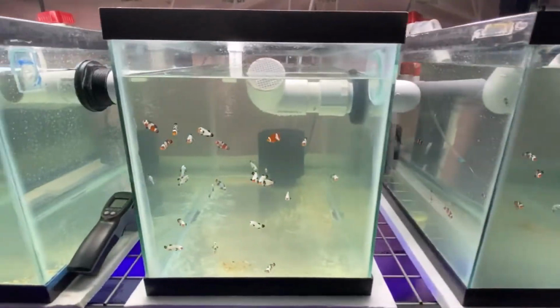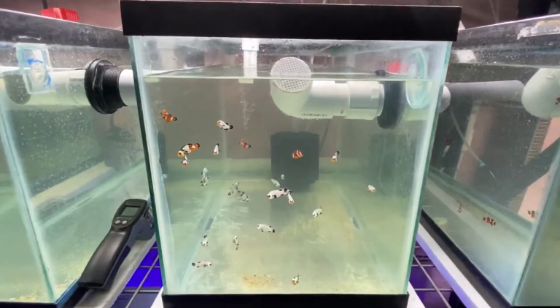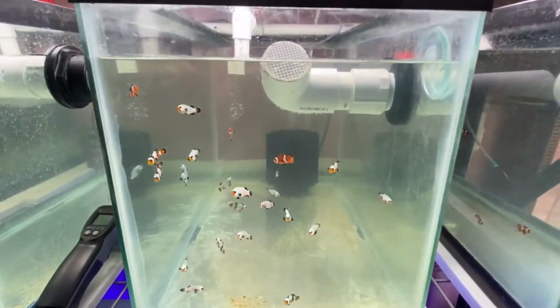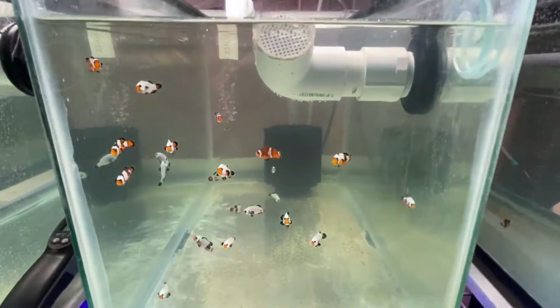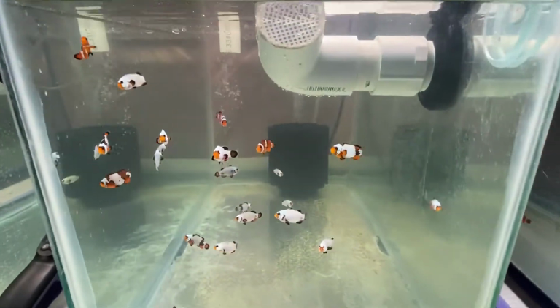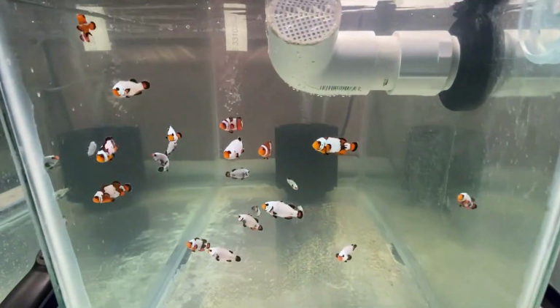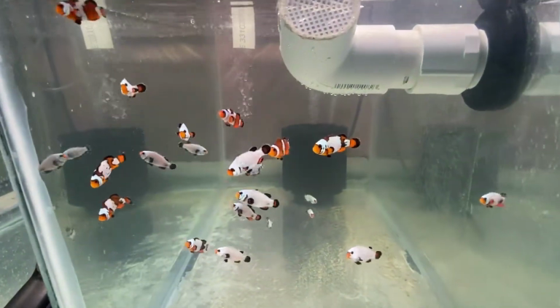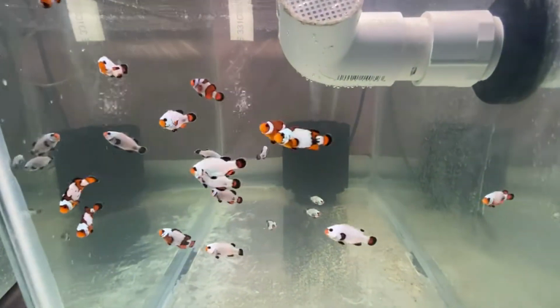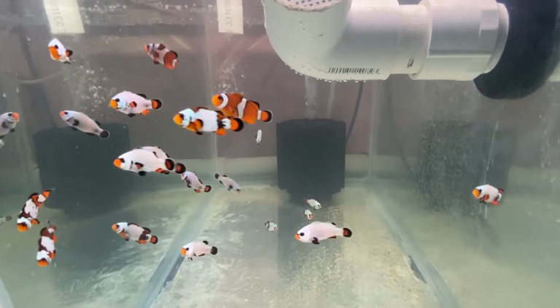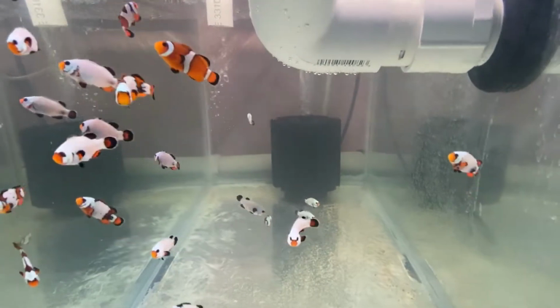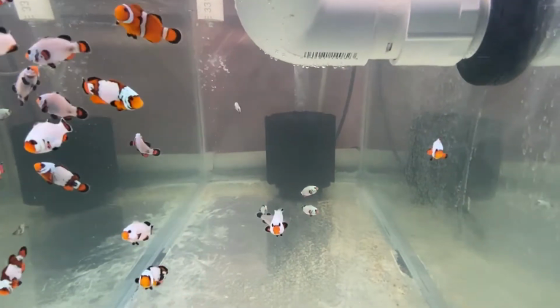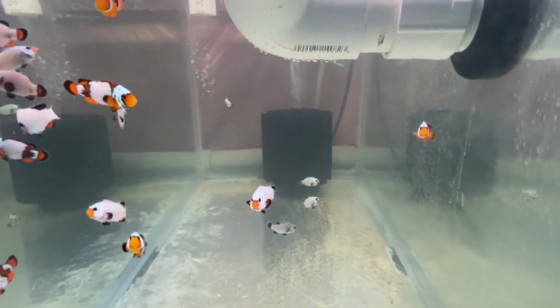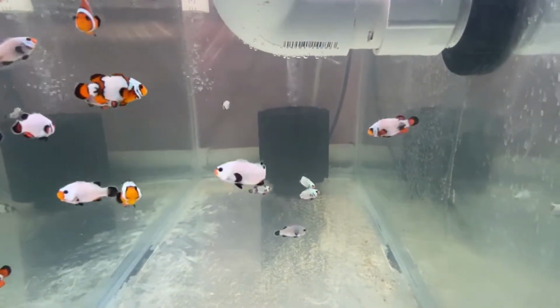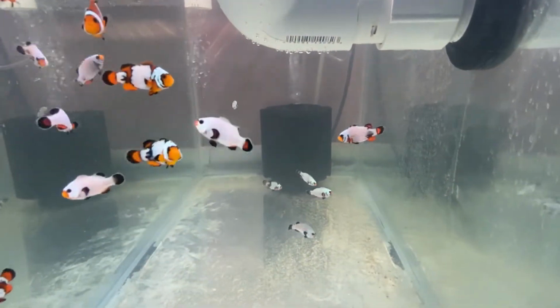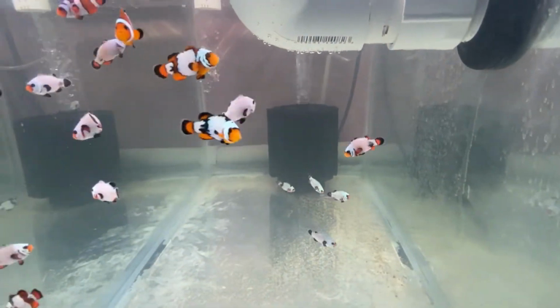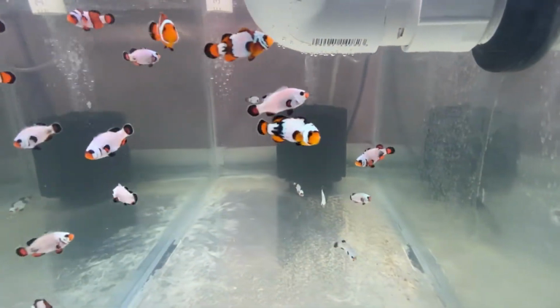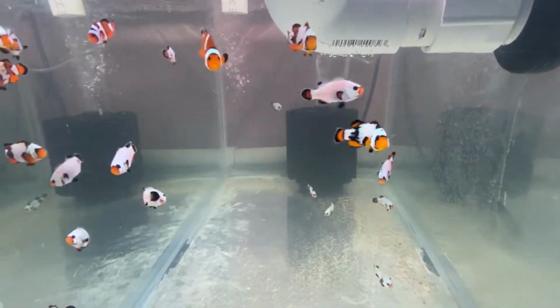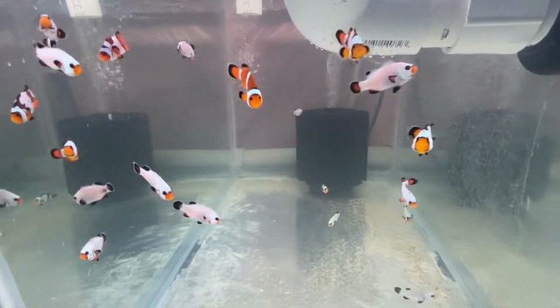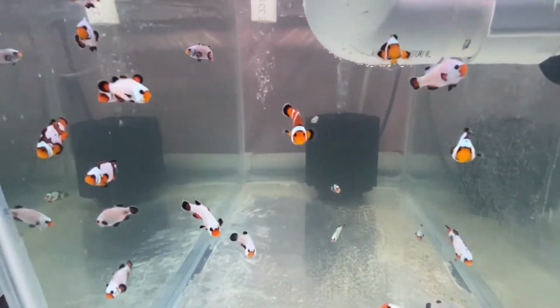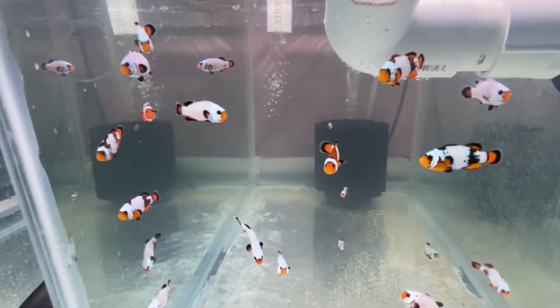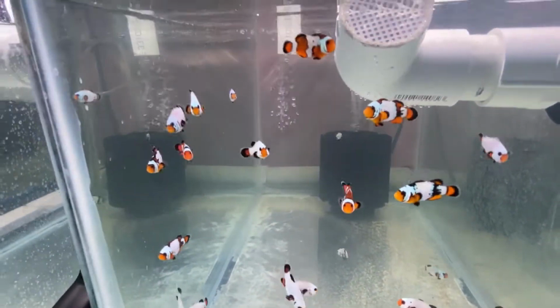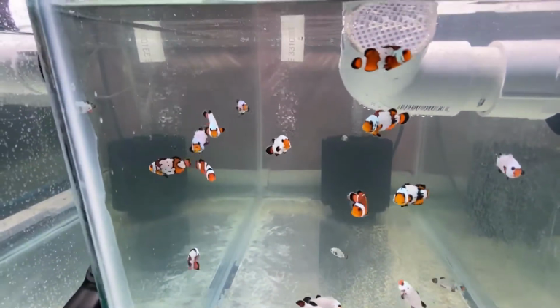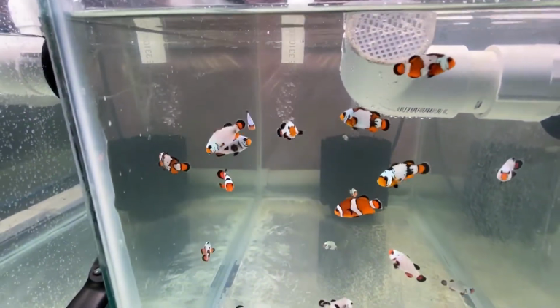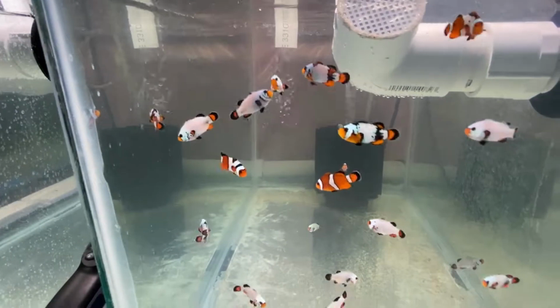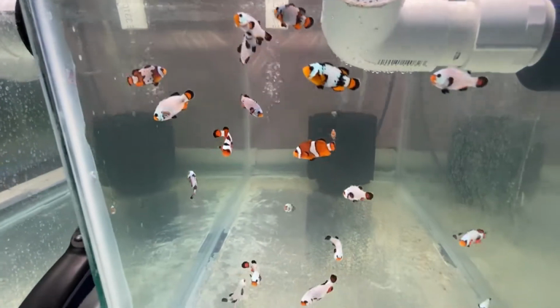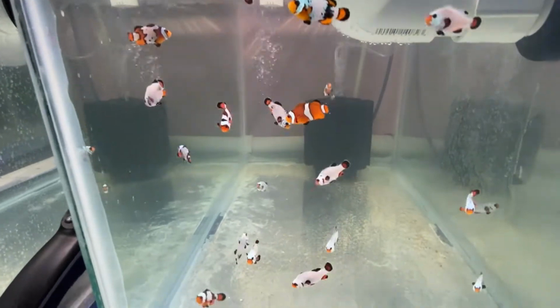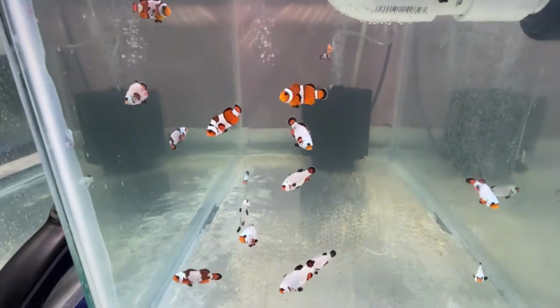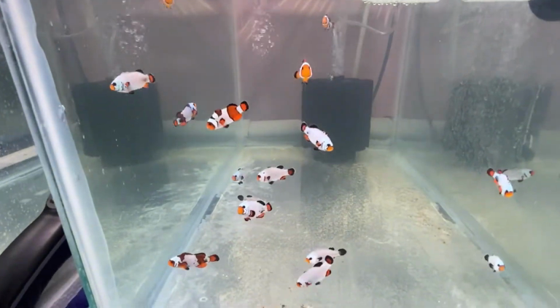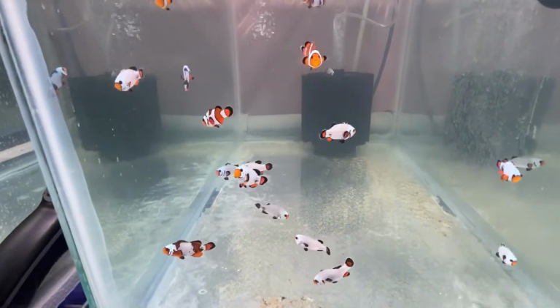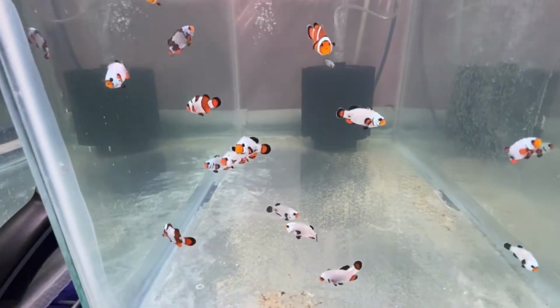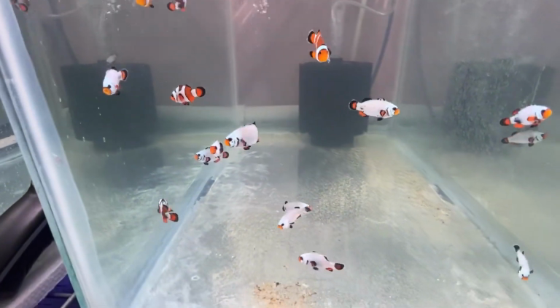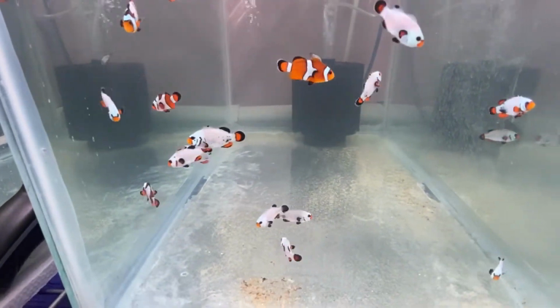And in this tank, these guys mostly have gill problems as well. We will sort through them and find them some good homes as well.